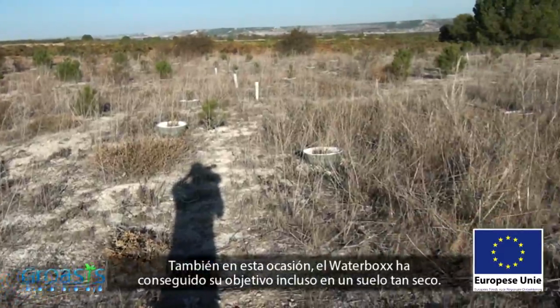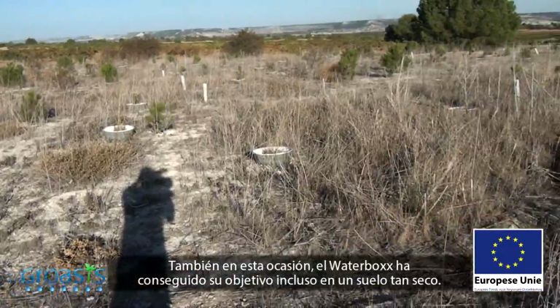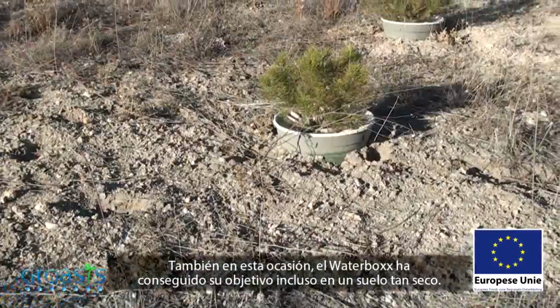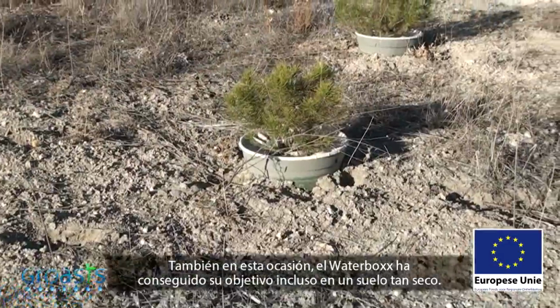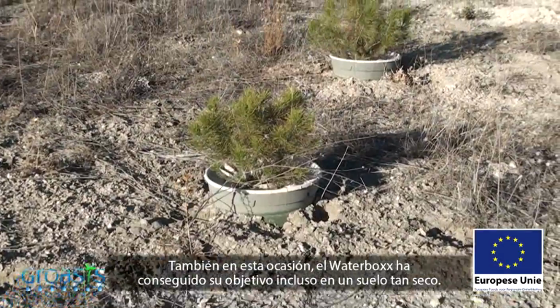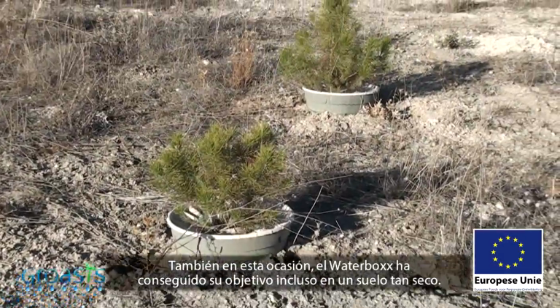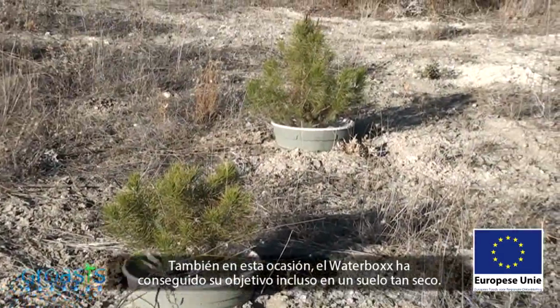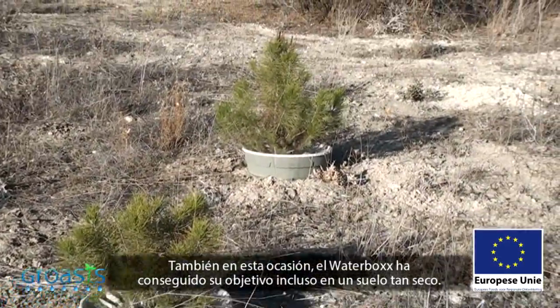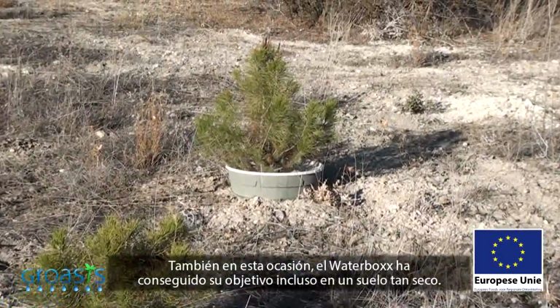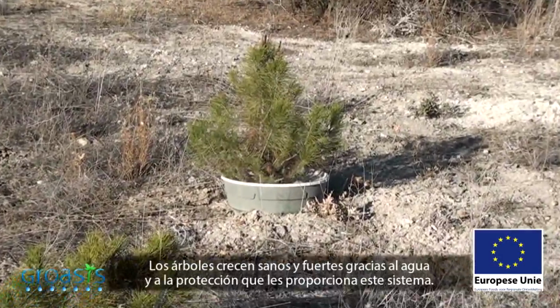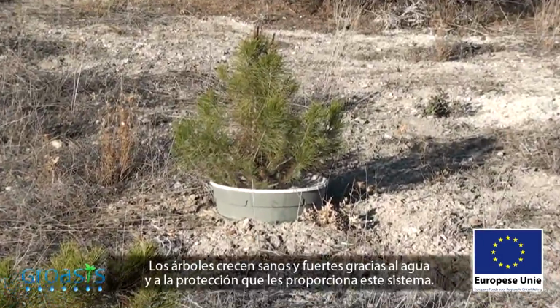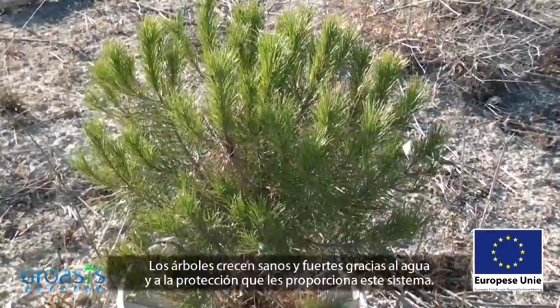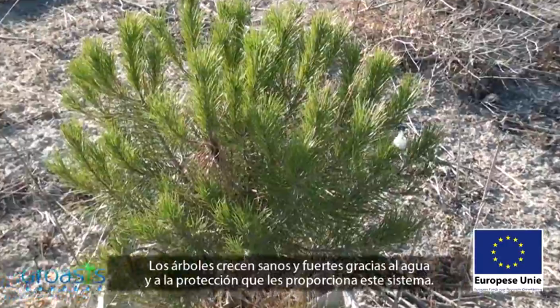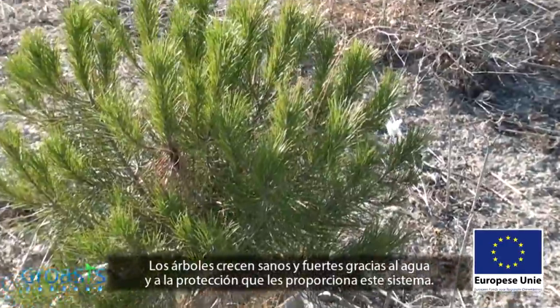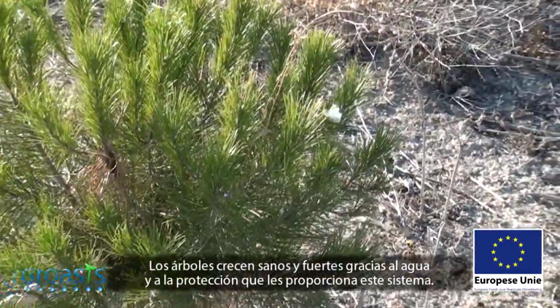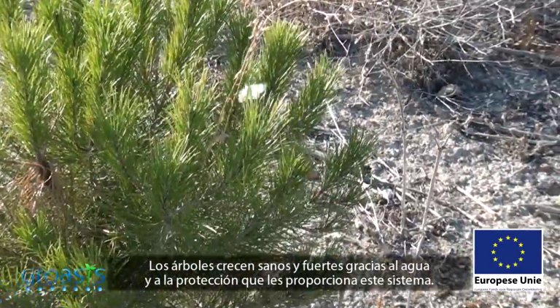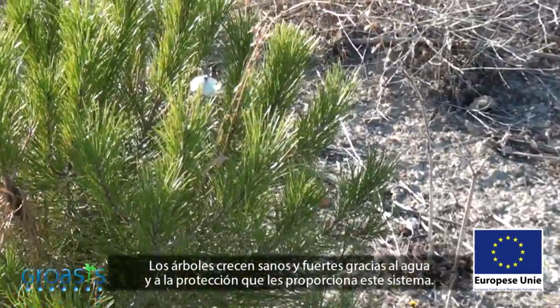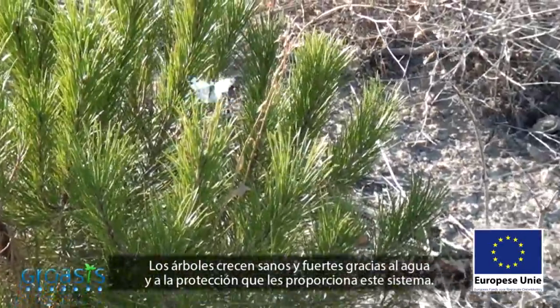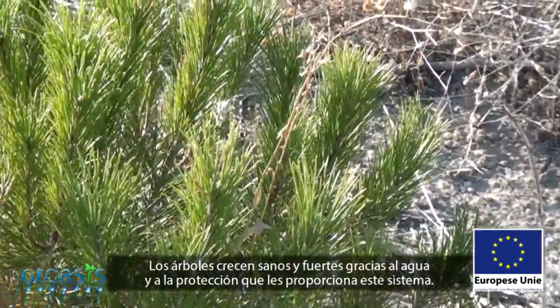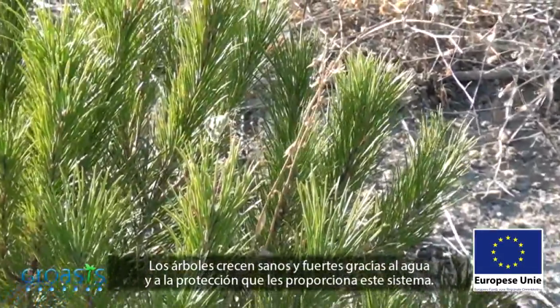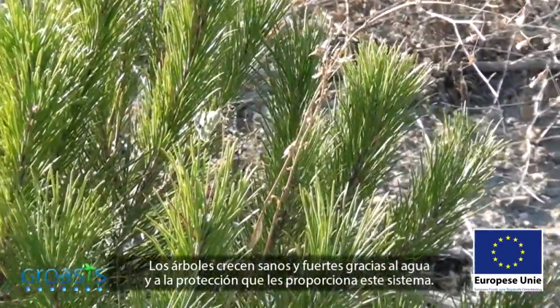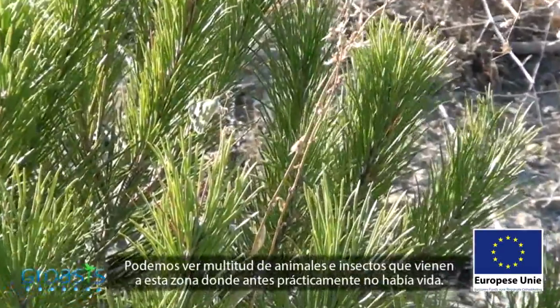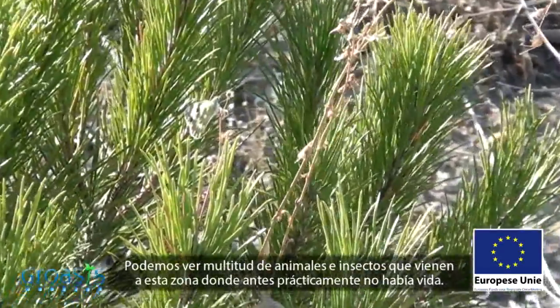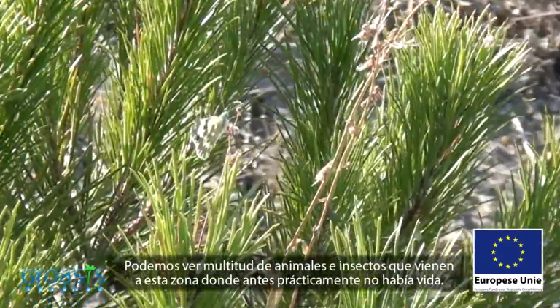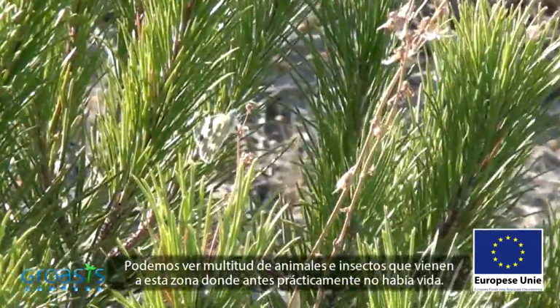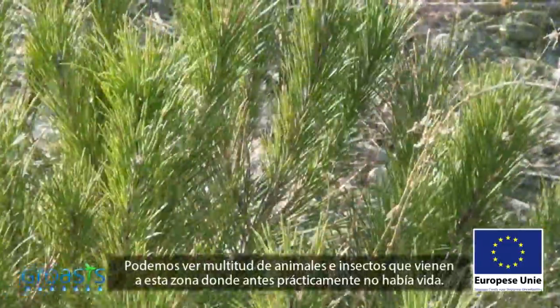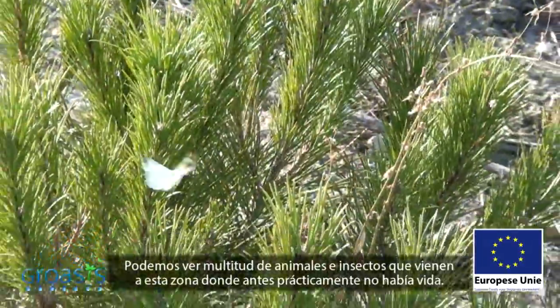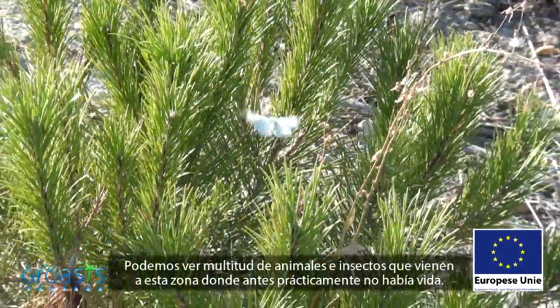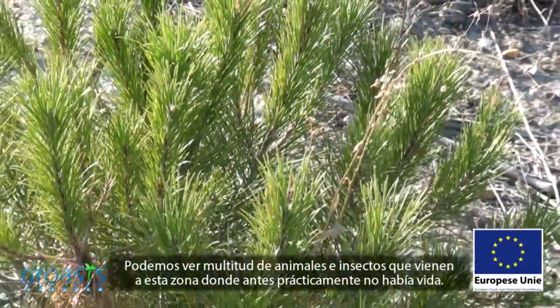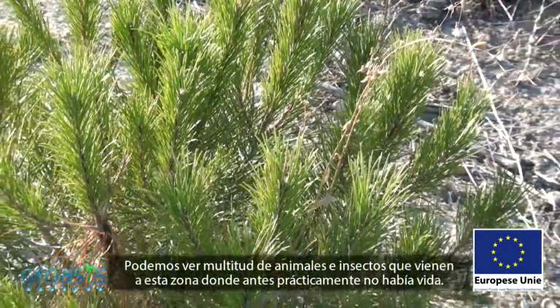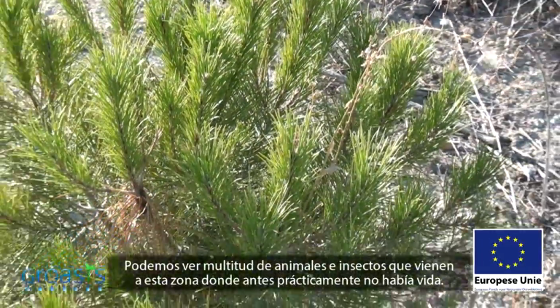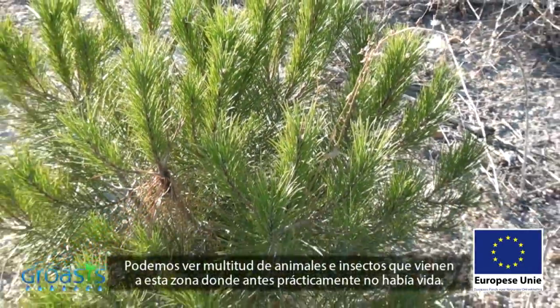Once more, the water box has done its duty, even on this dry soil. The trees are growing healthy and strong thanks to the water and protection that this system provides. We can observe a variety of animals and insects where there practically wasn't anything before.